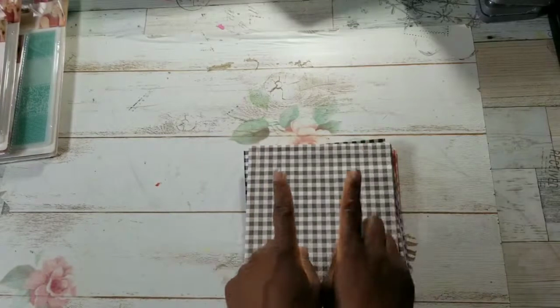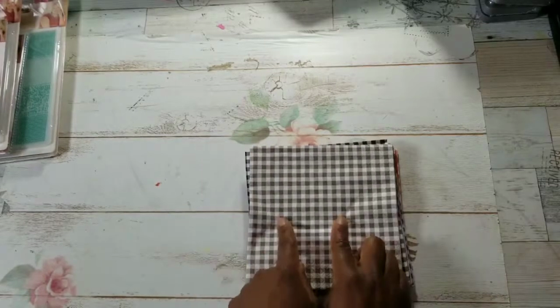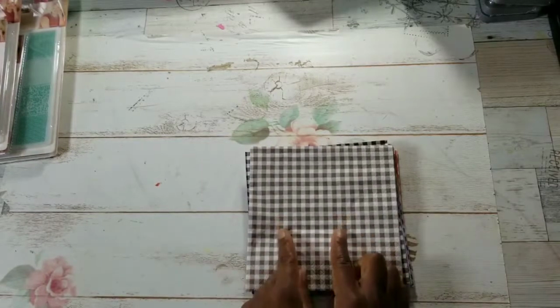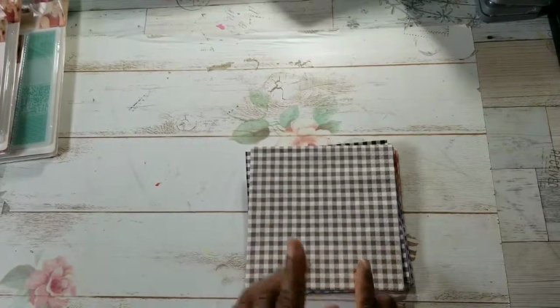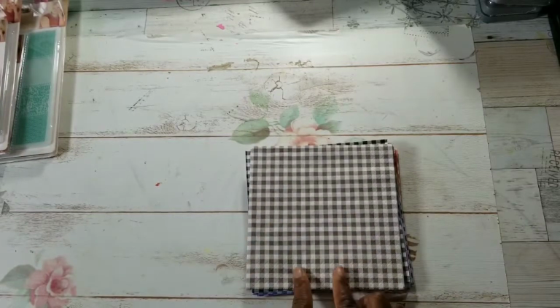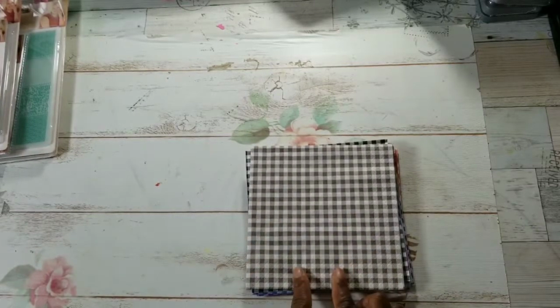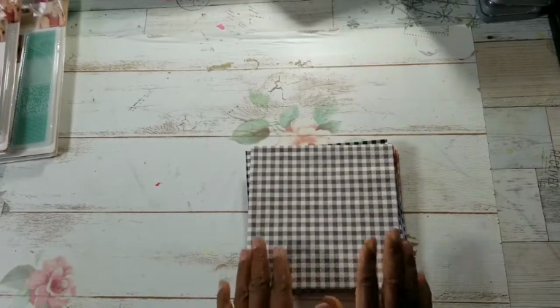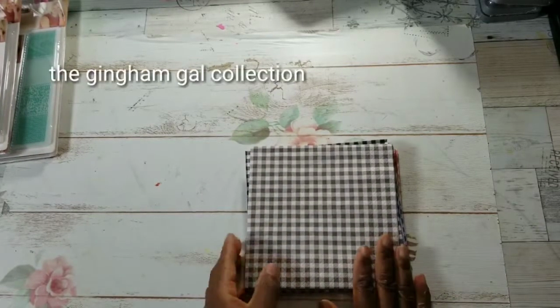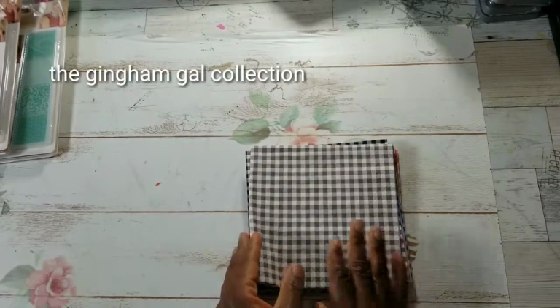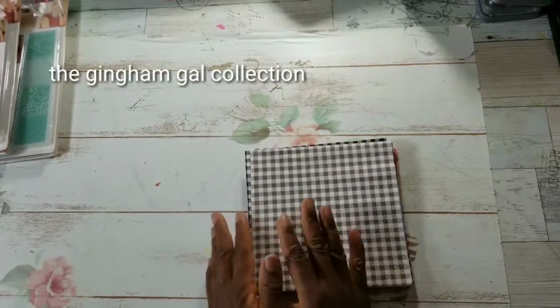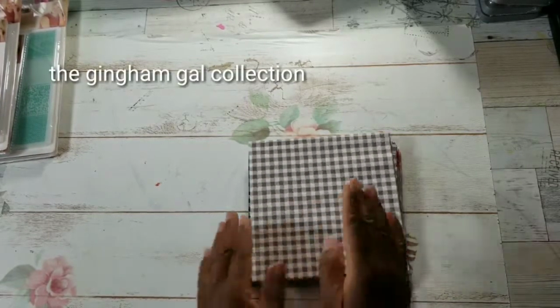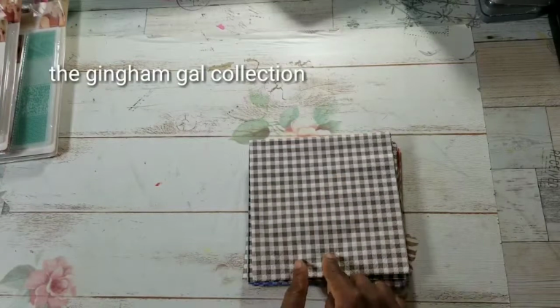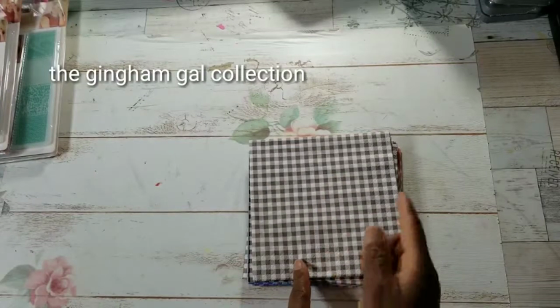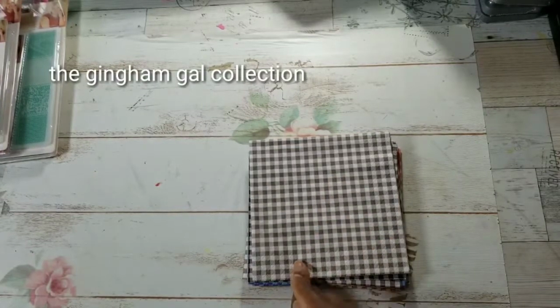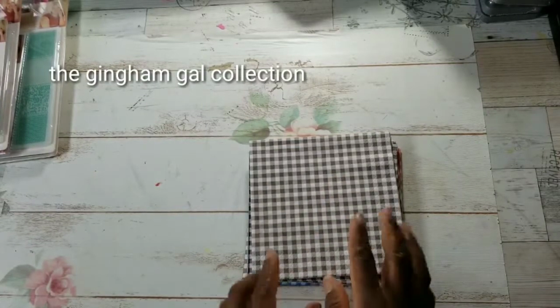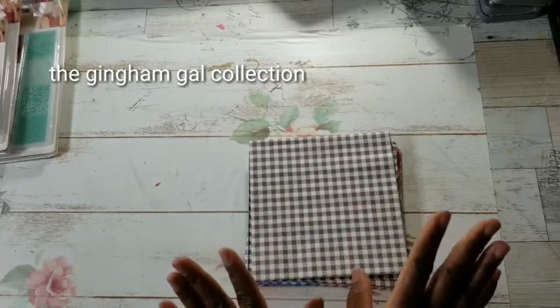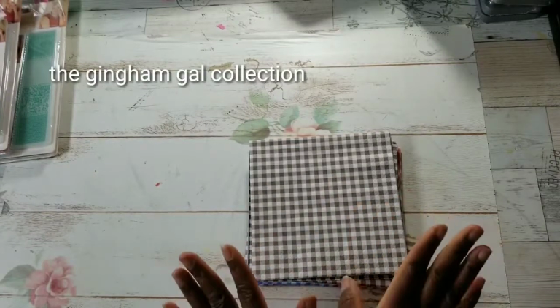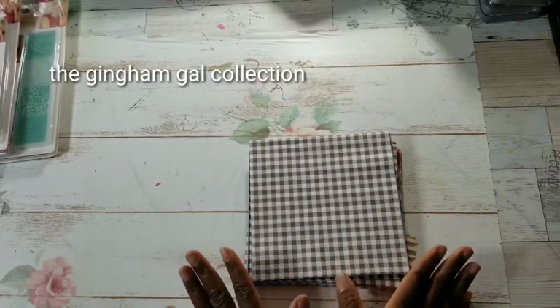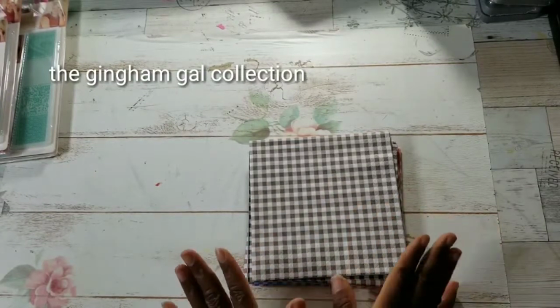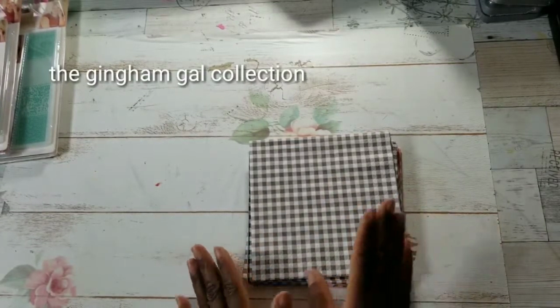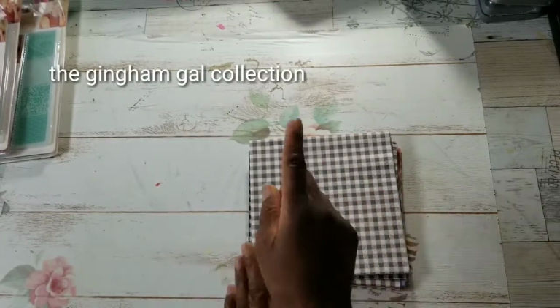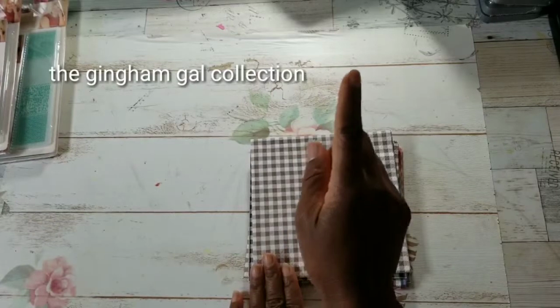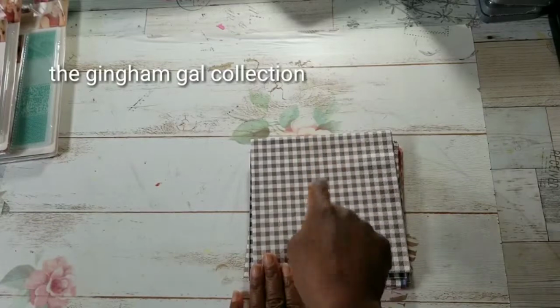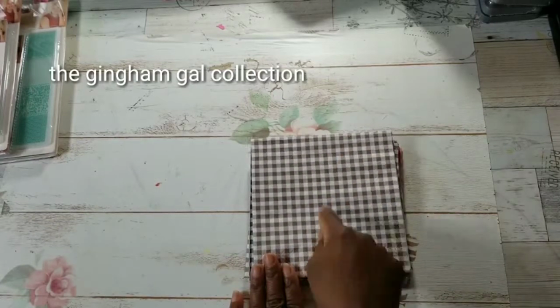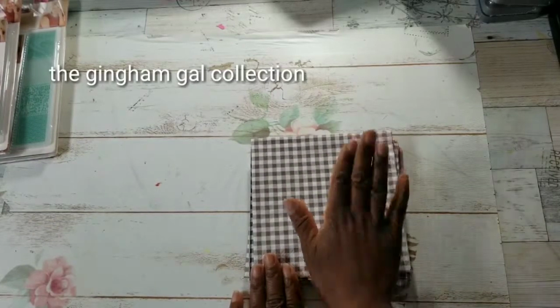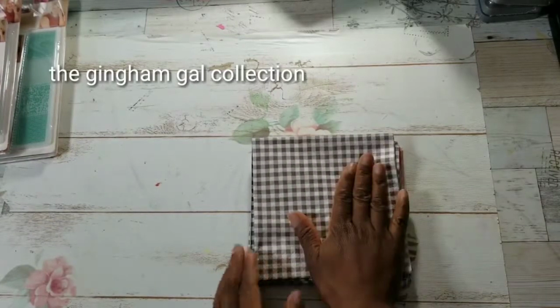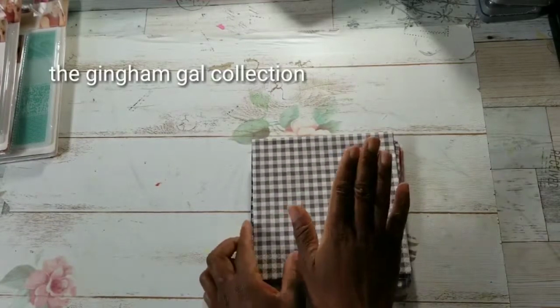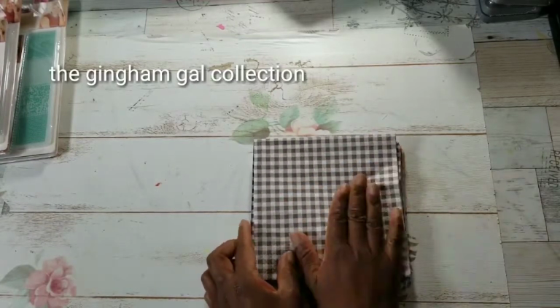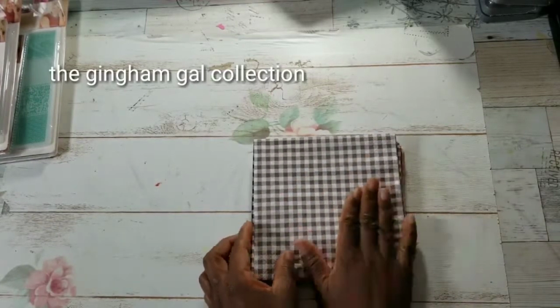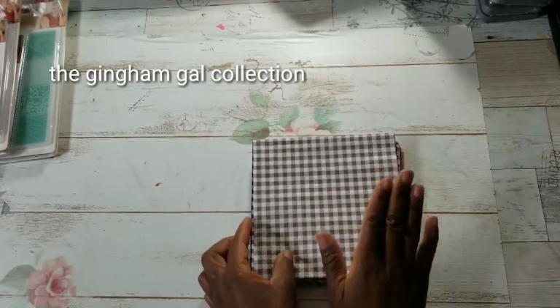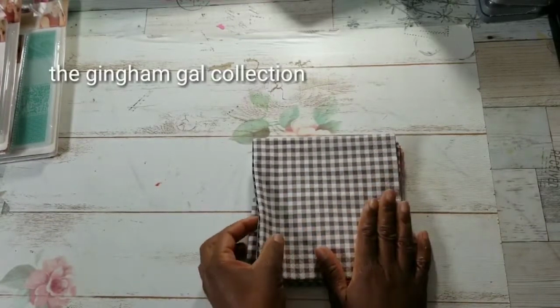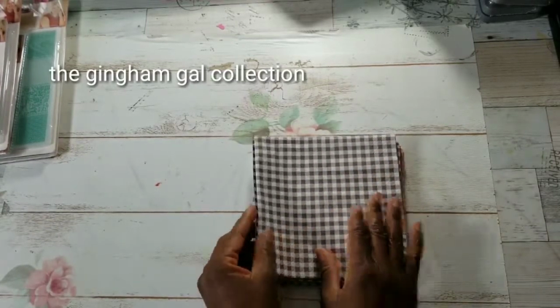The size is 6½ by 6½ inches. In this bundle — and by the way, it's available right now for purchase — there are 10 different color gingham napkins.